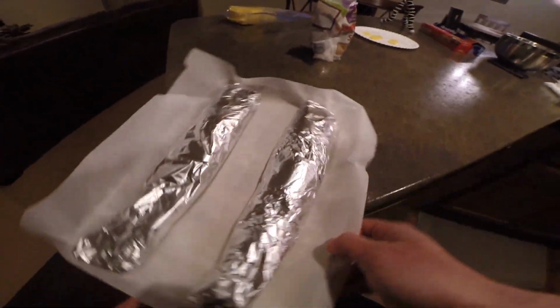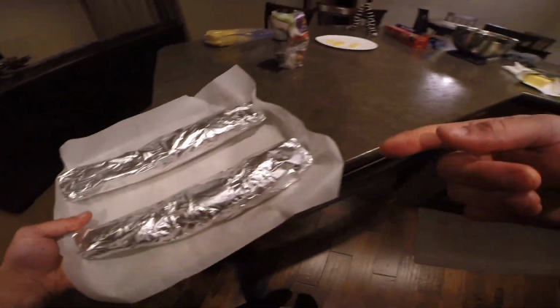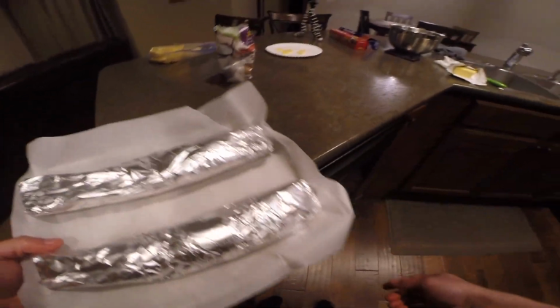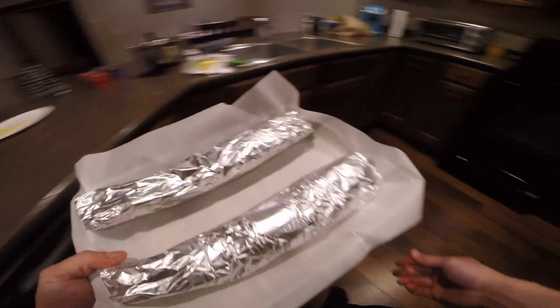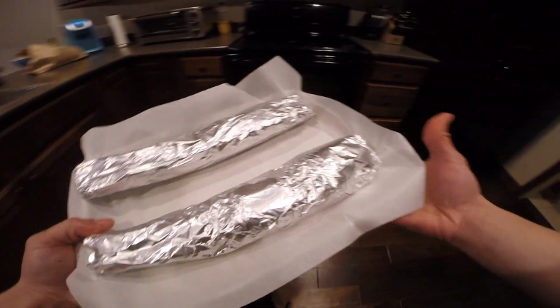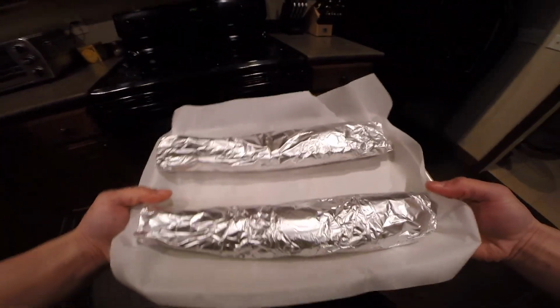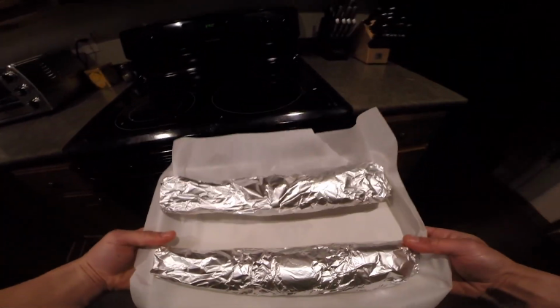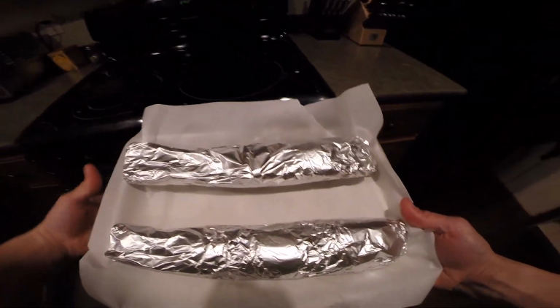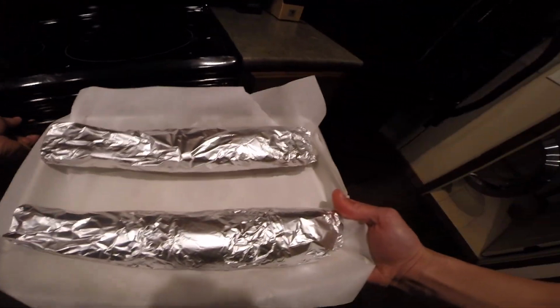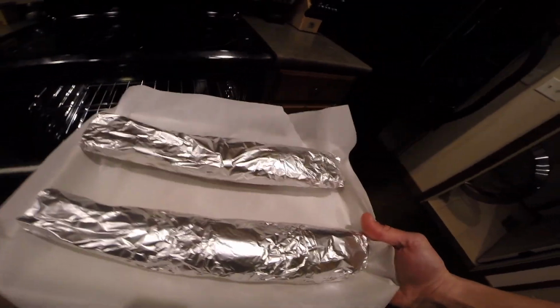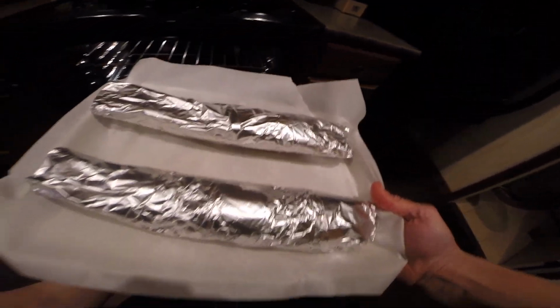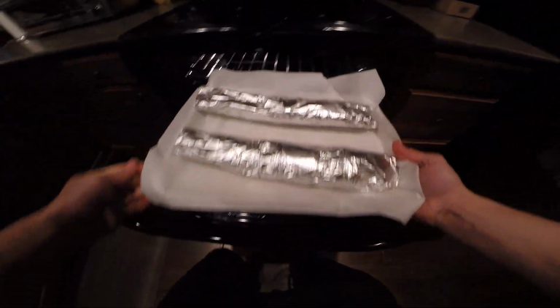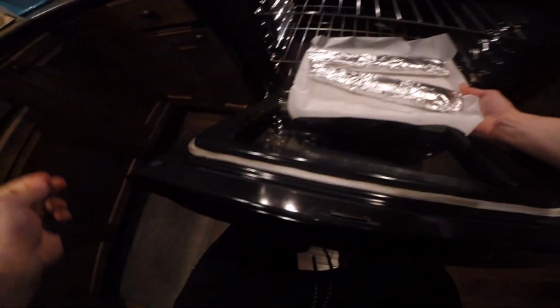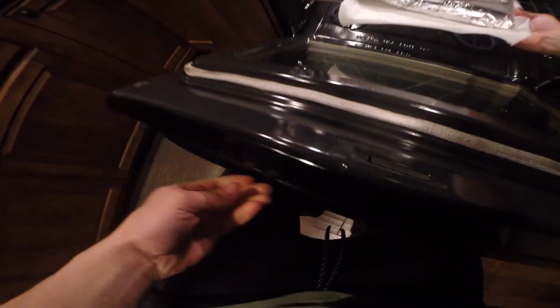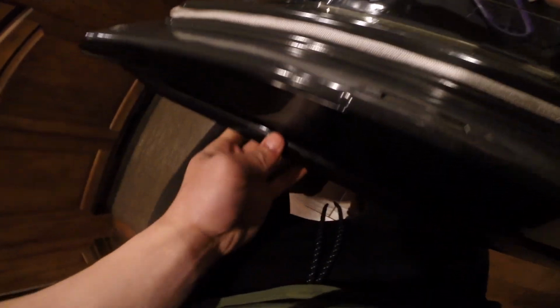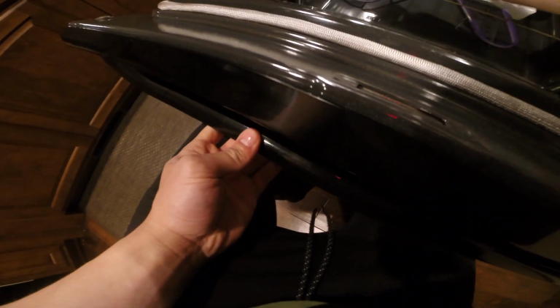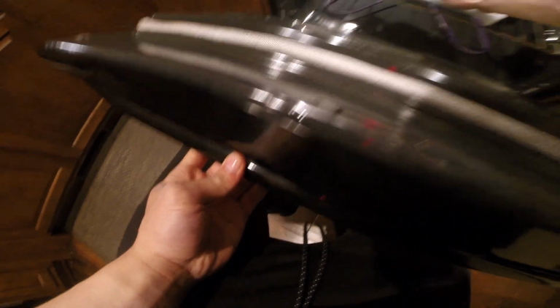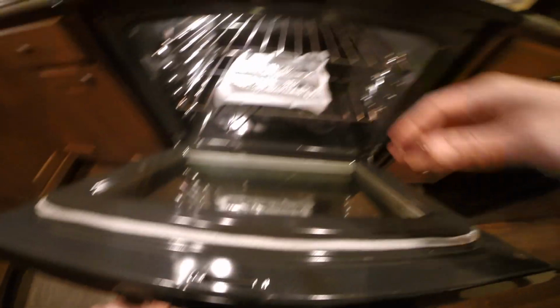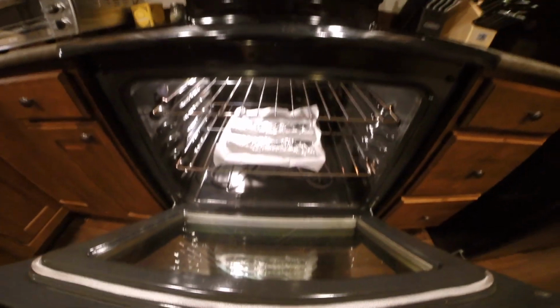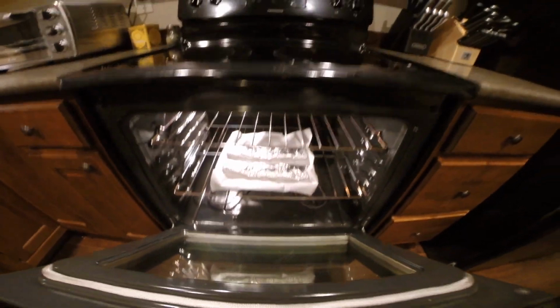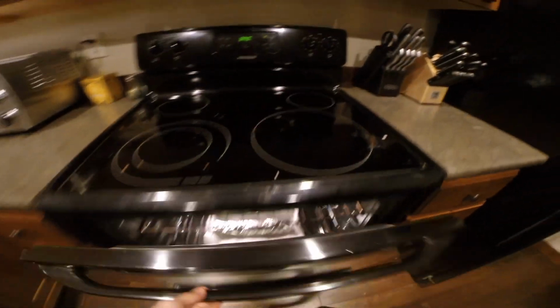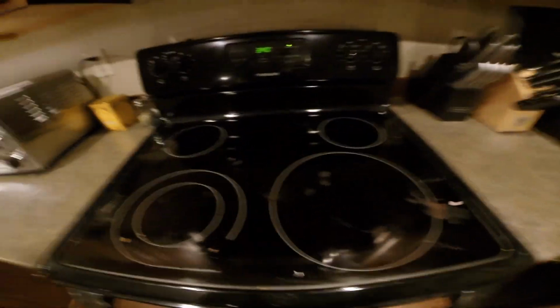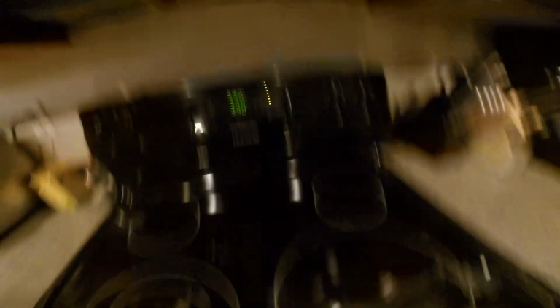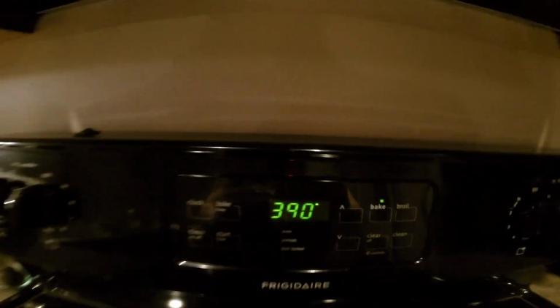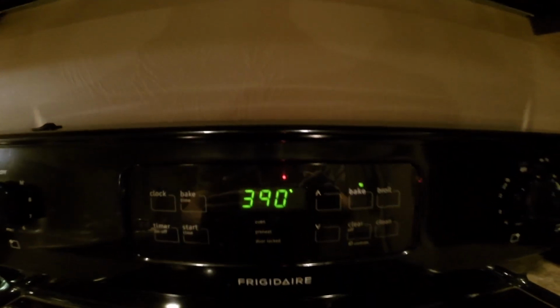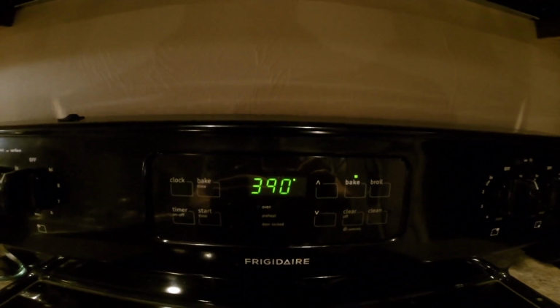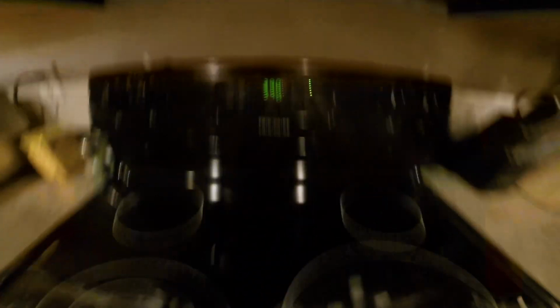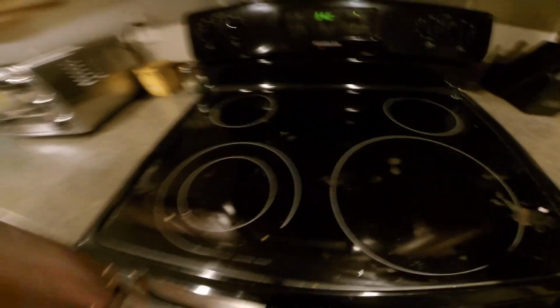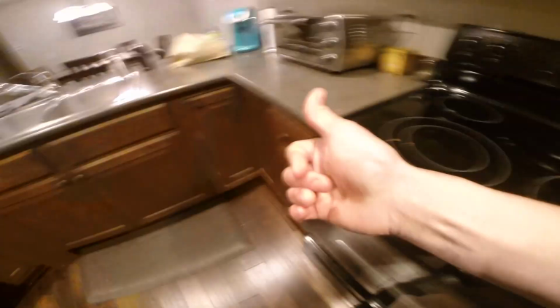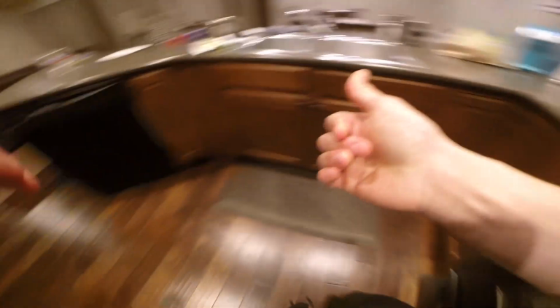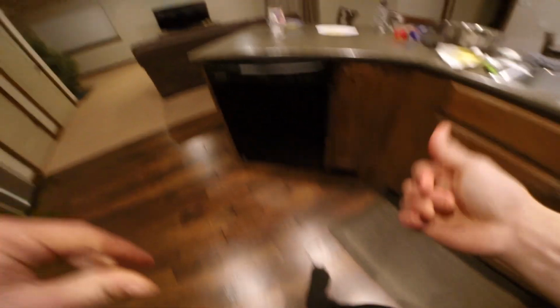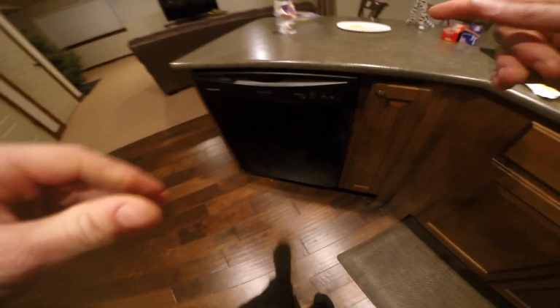These are cutthroat by the way — caught them last weekend ice fishing. Into the oven at 390 degrees for 25 minutes. Let's go.